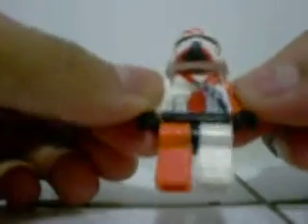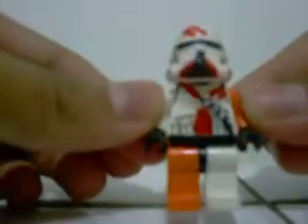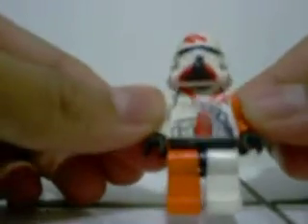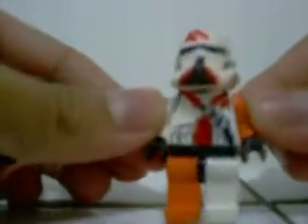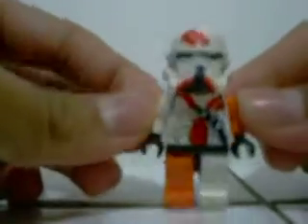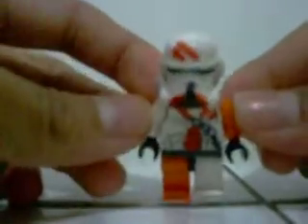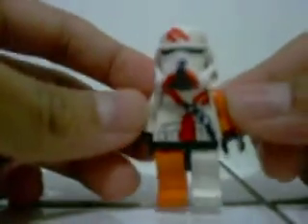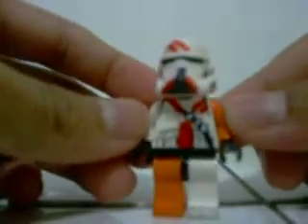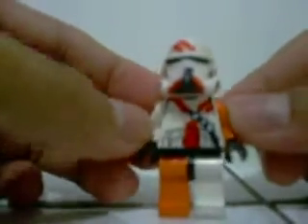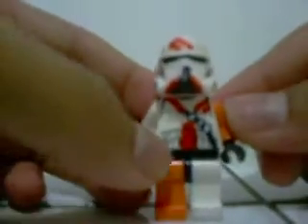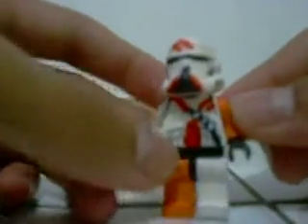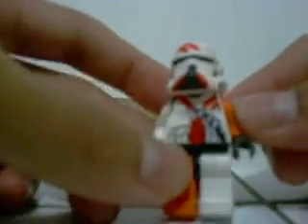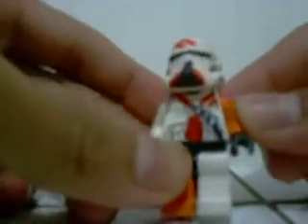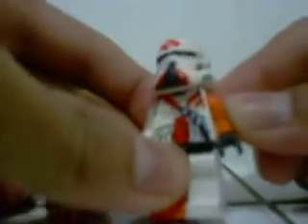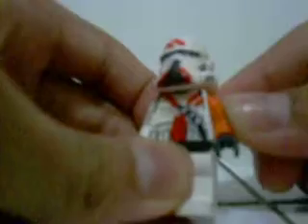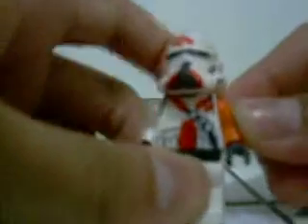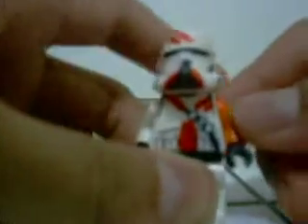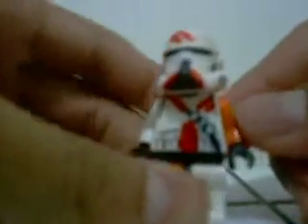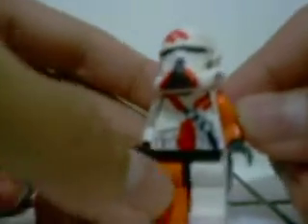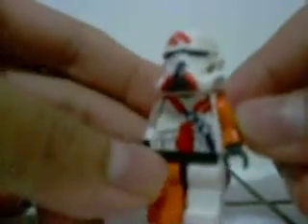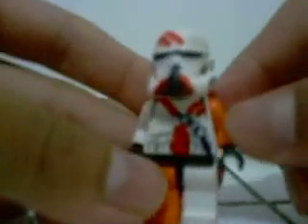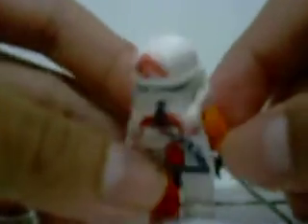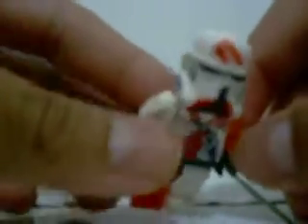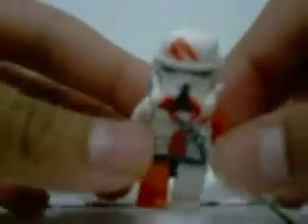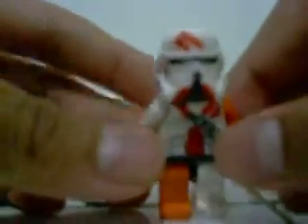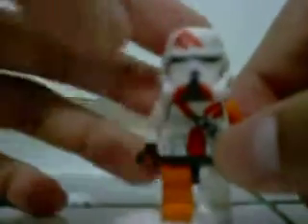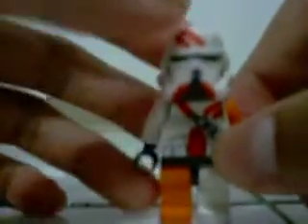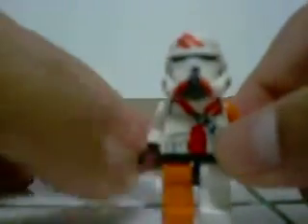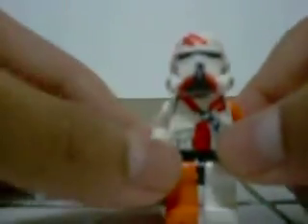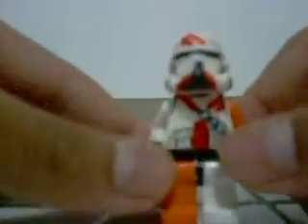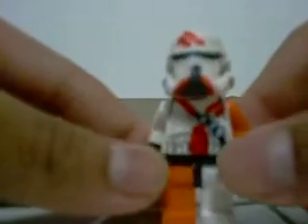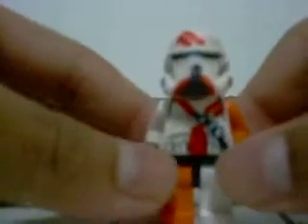He's a little bit too orange, but yeah, that'll do. He's awesome. This is my custom made.